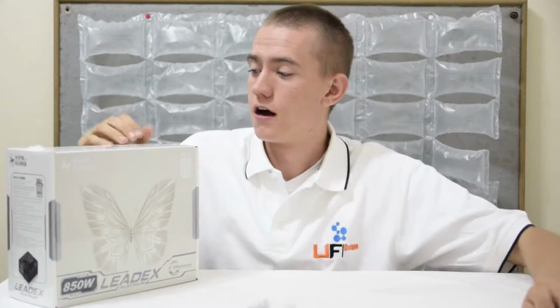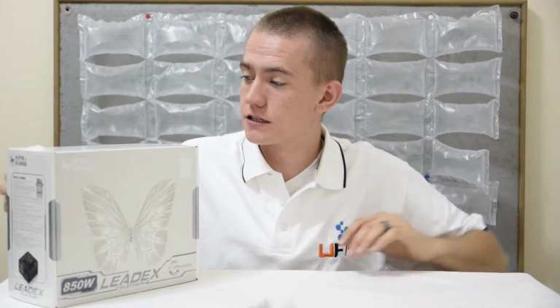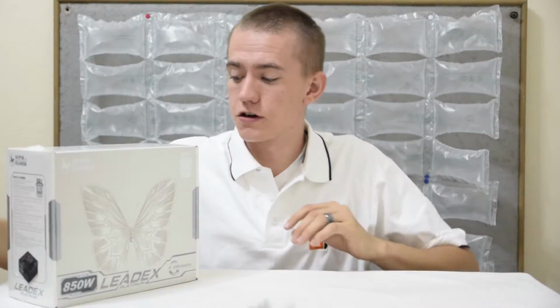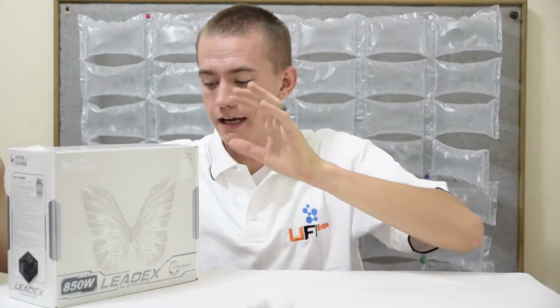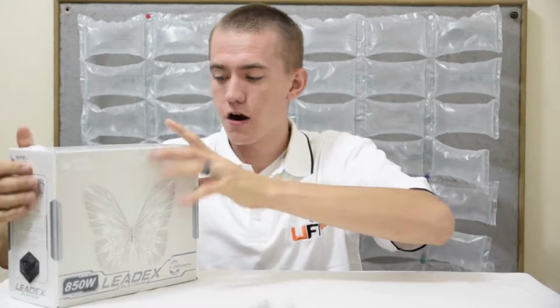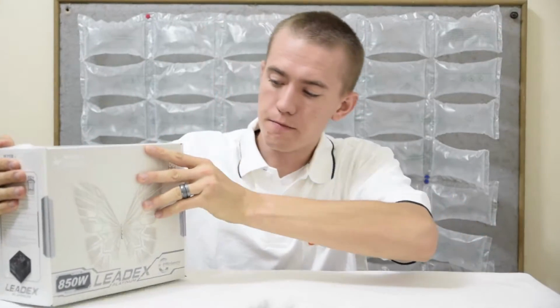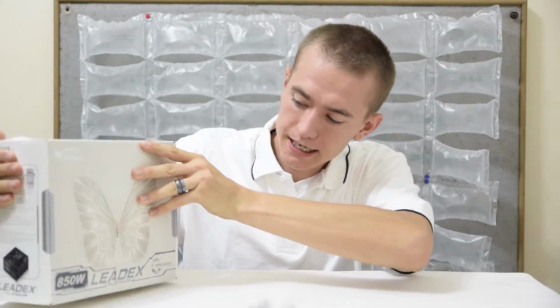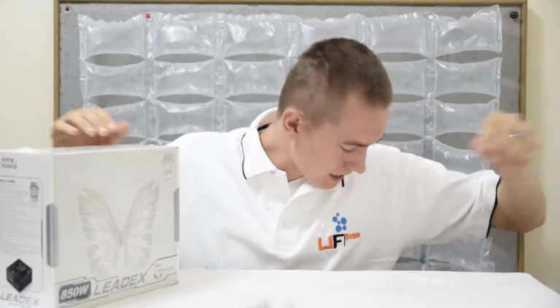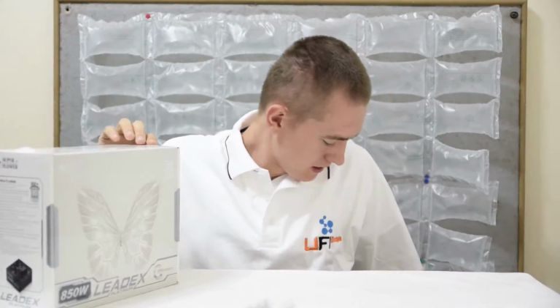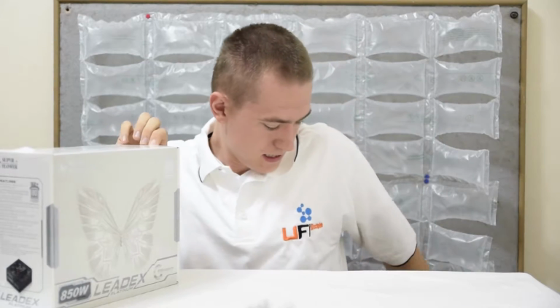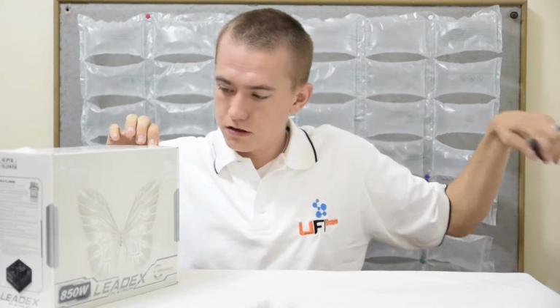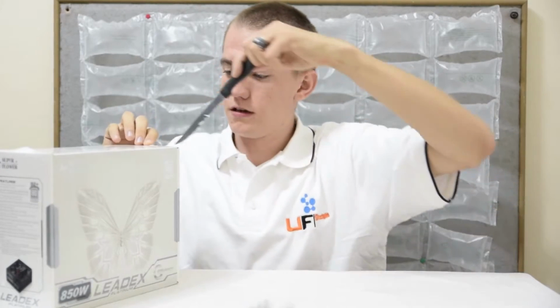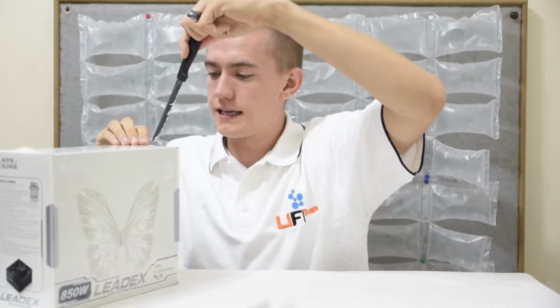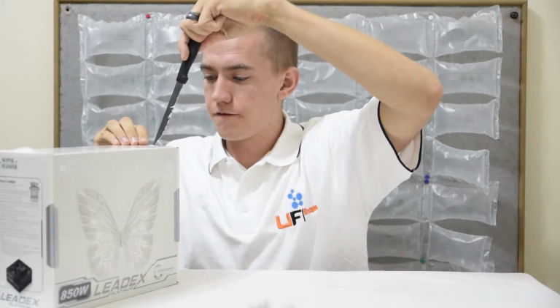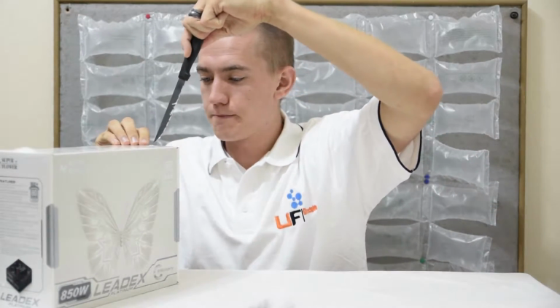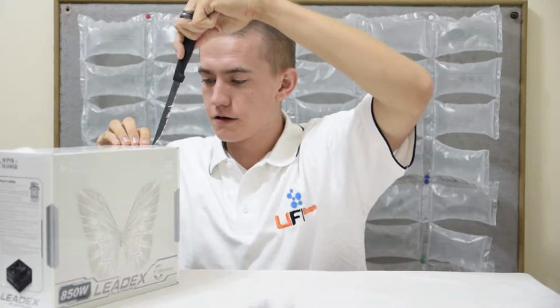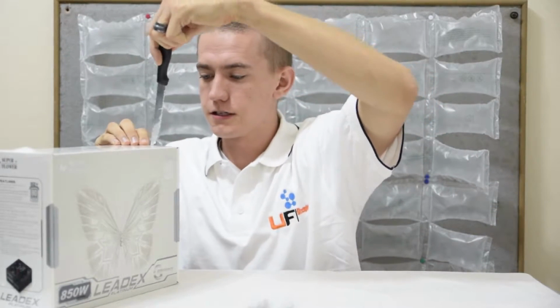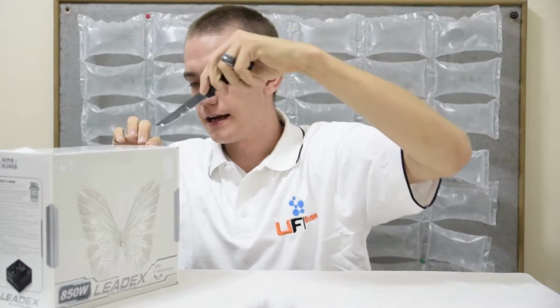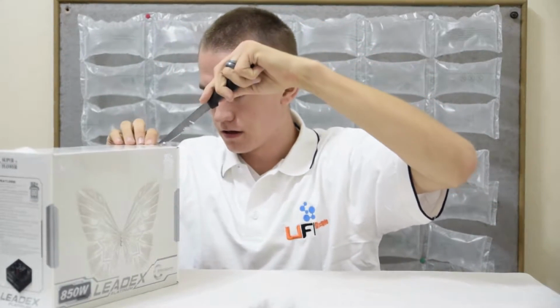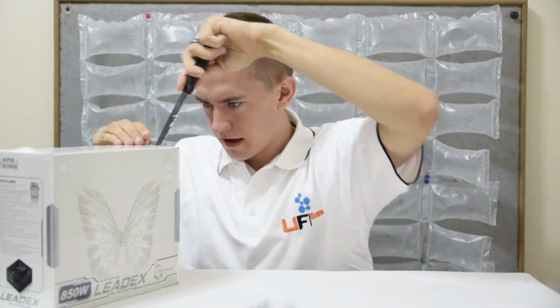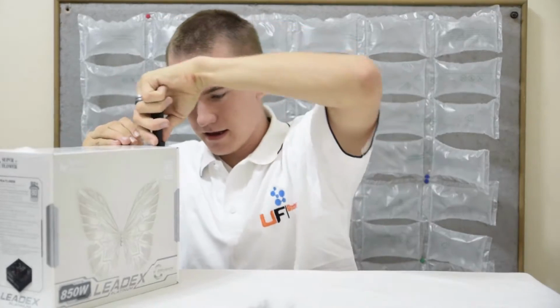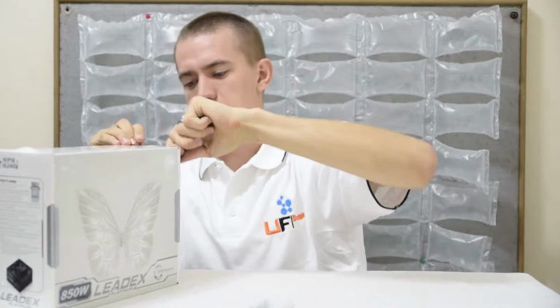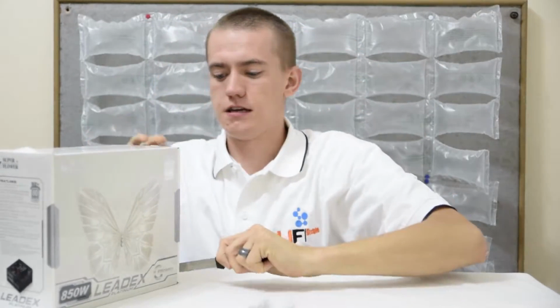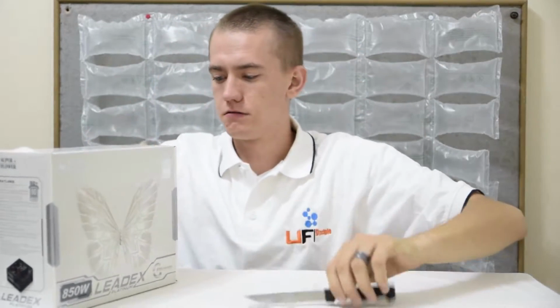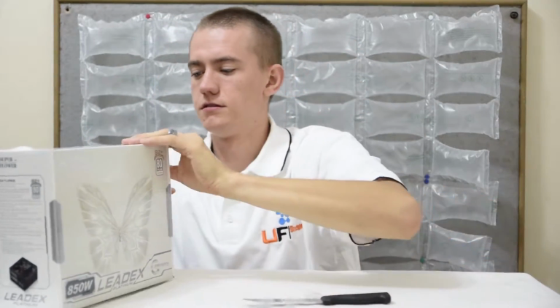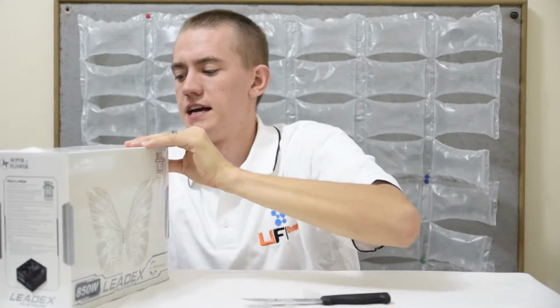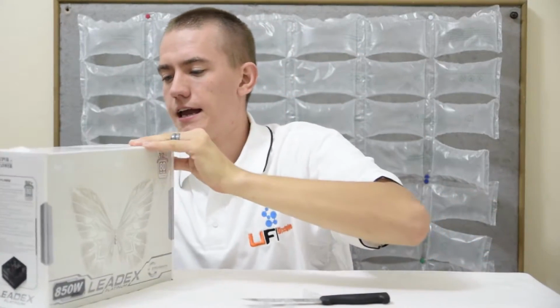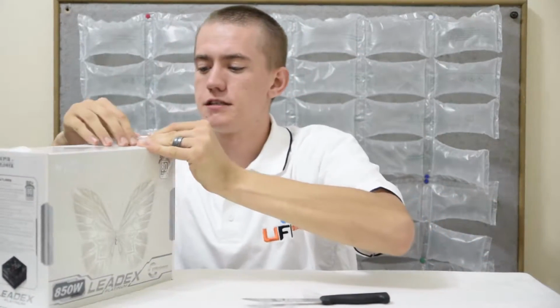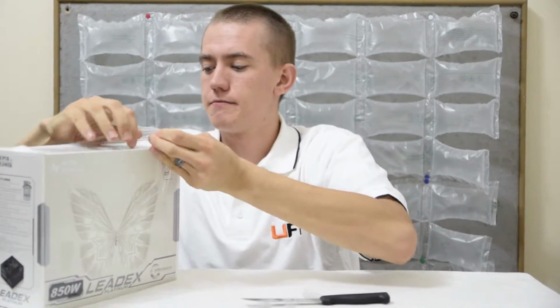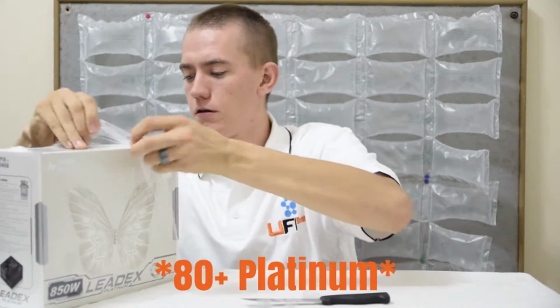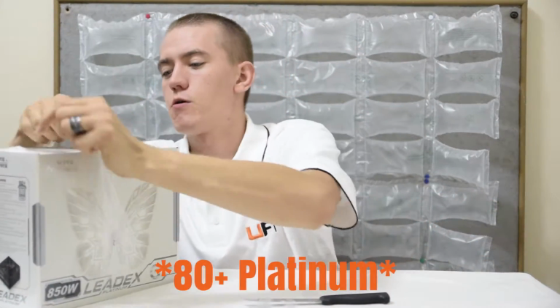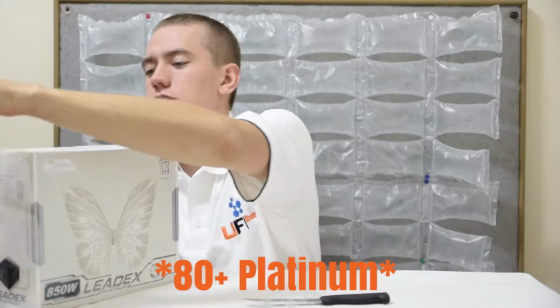Alright, so let's go ahead and start with unboxing this thing. It is a fully modular power supply. 80 Plus Platinum gold power efficiency.